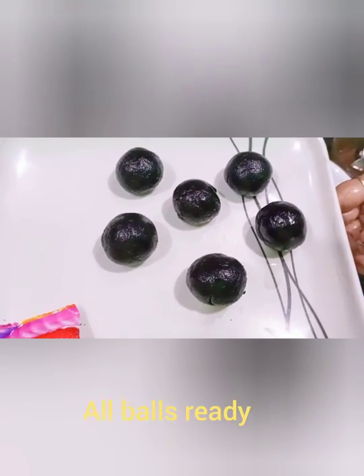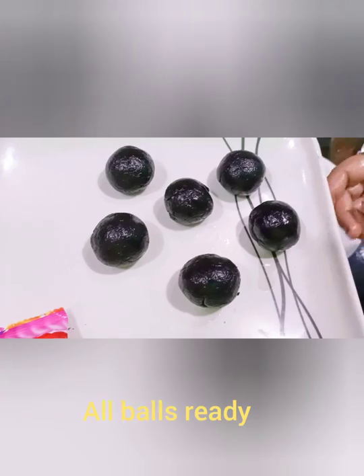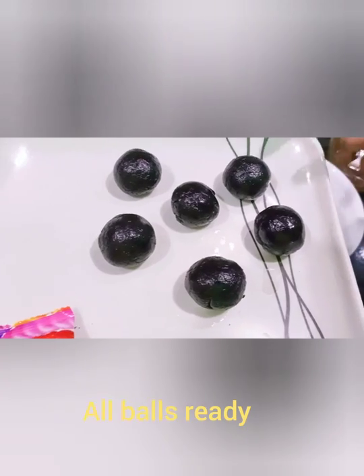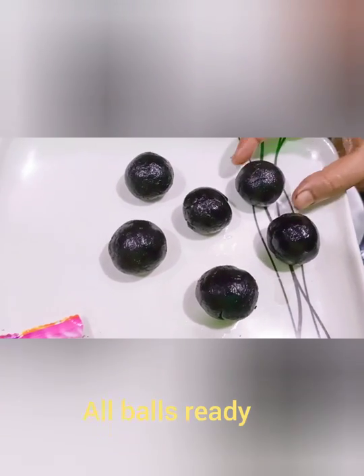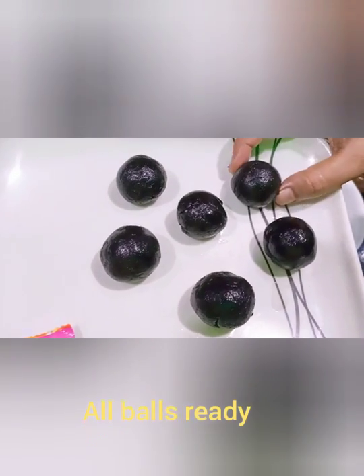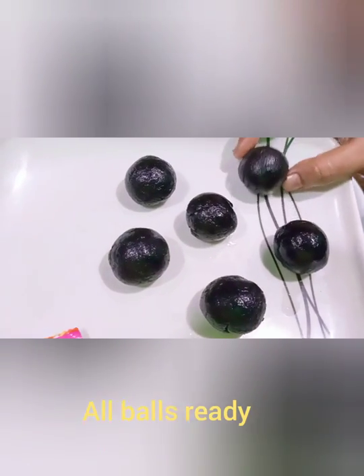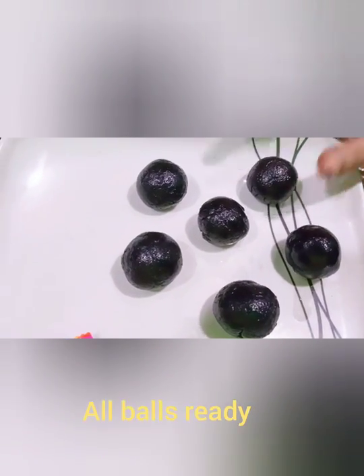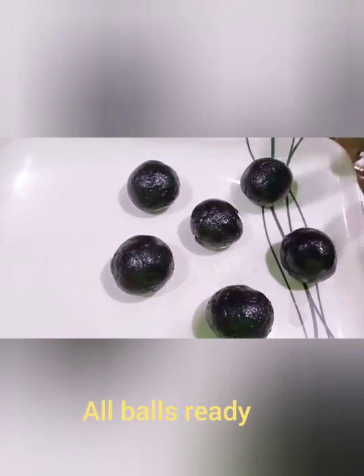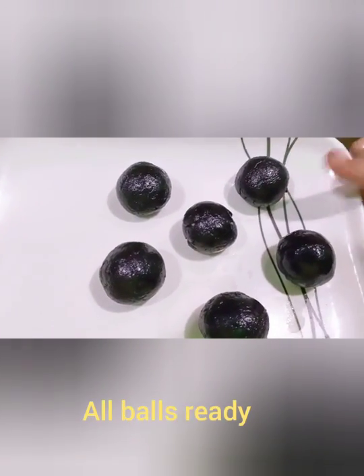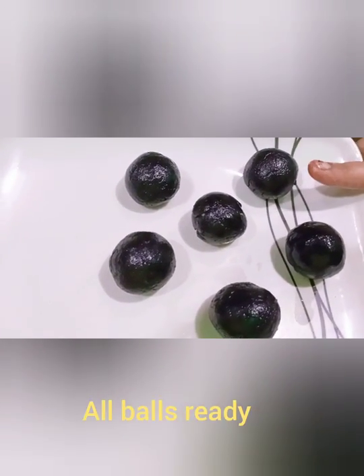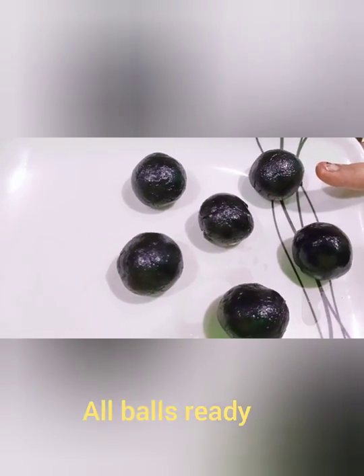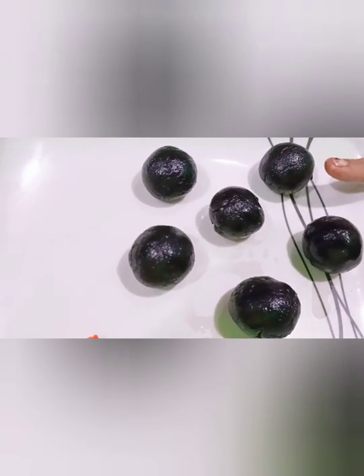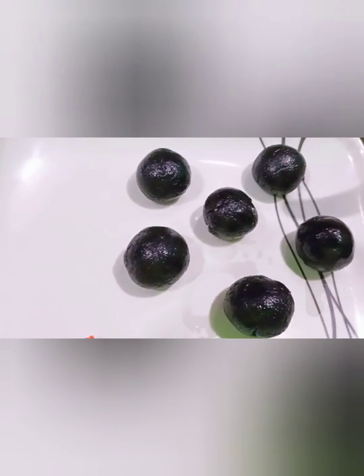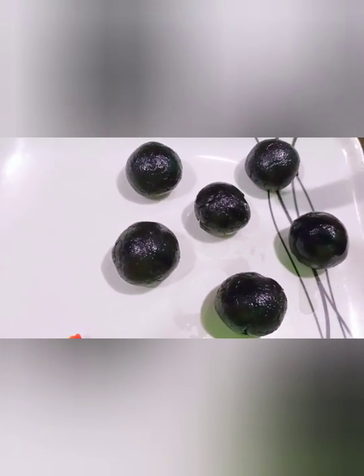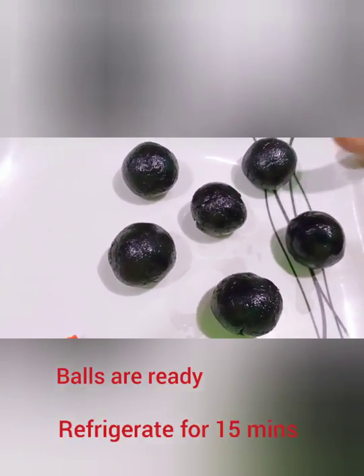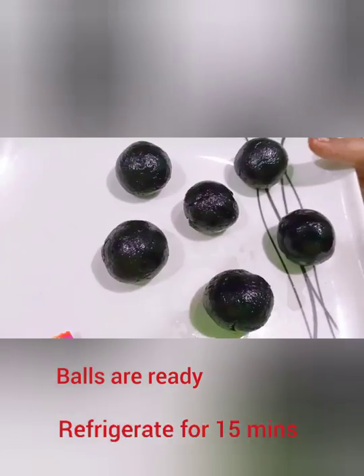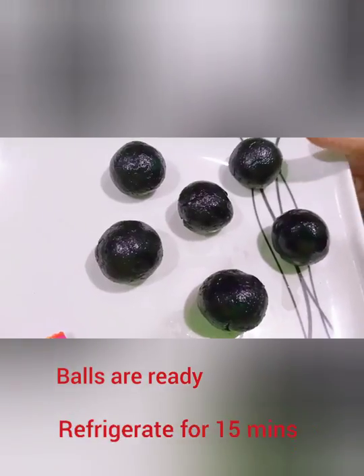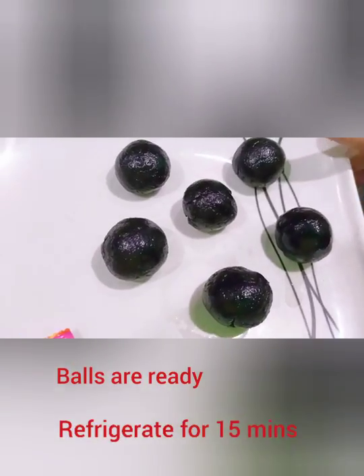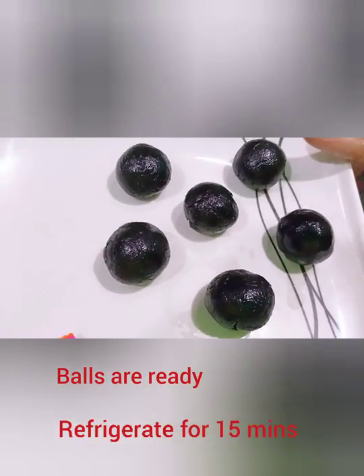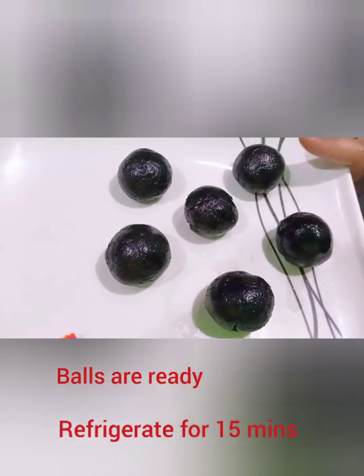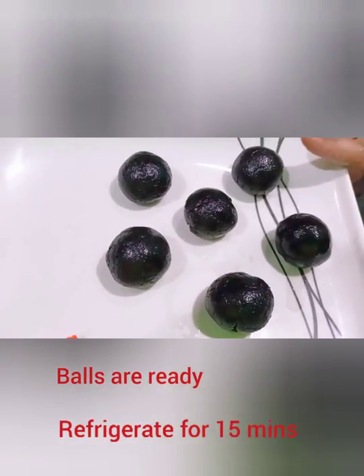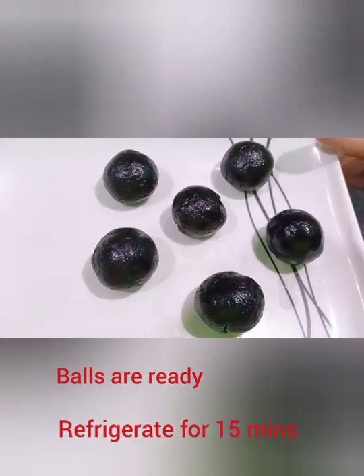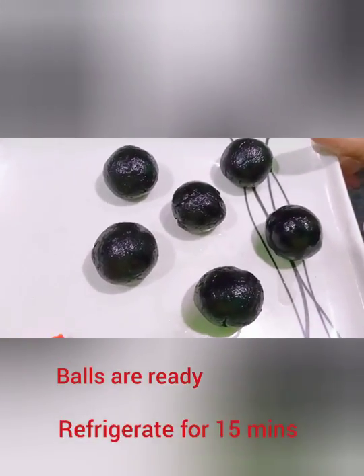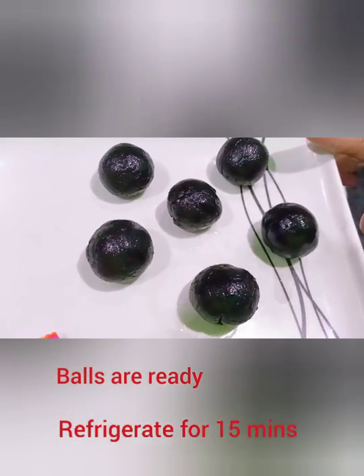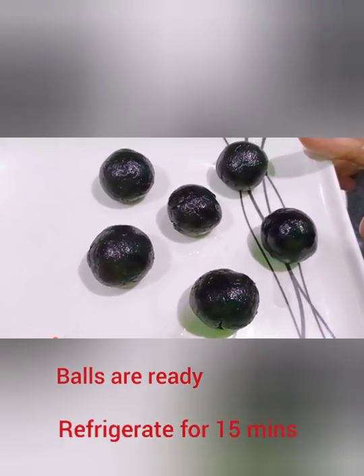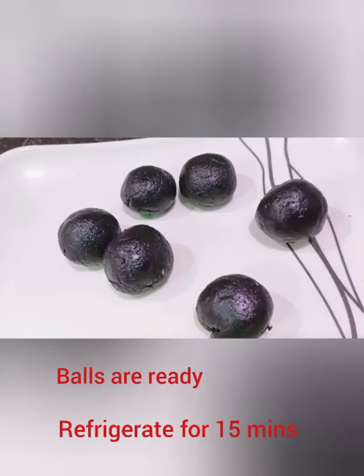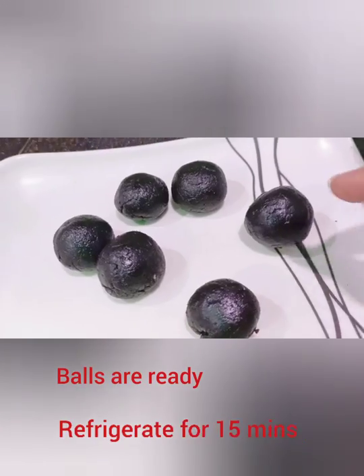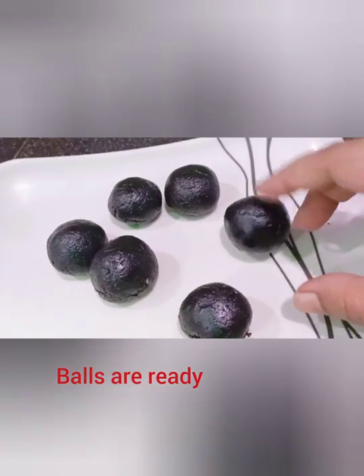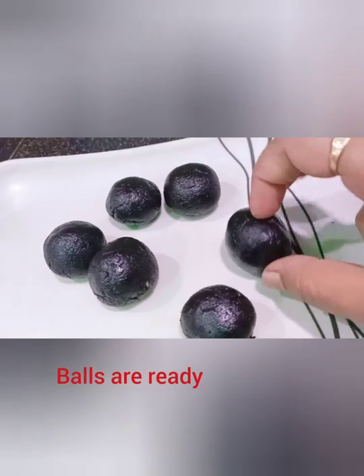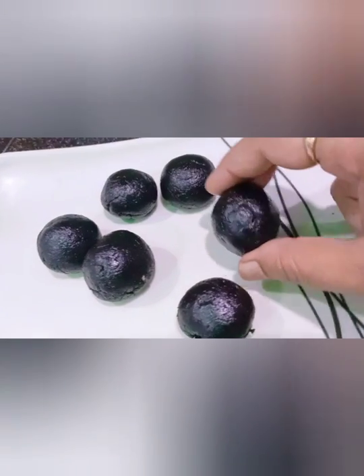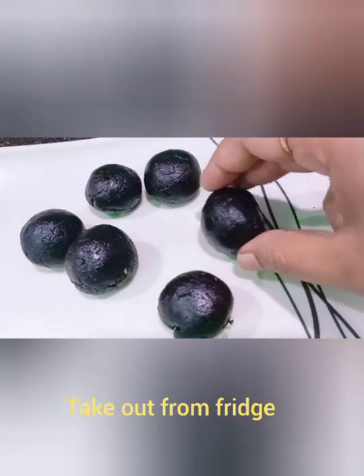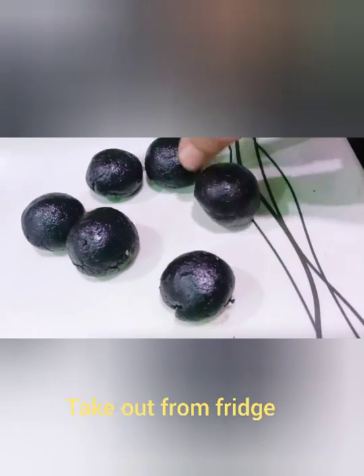I am ready to make it. Now this bowl goes in the freezer for 15 minutes. I am going to freeze it for 15 minutes.